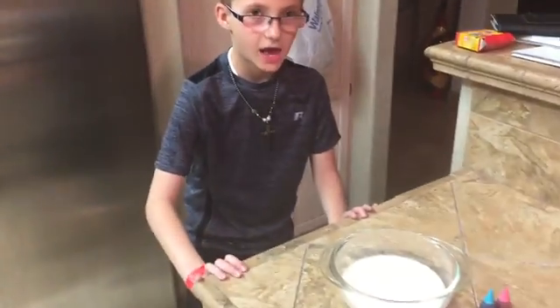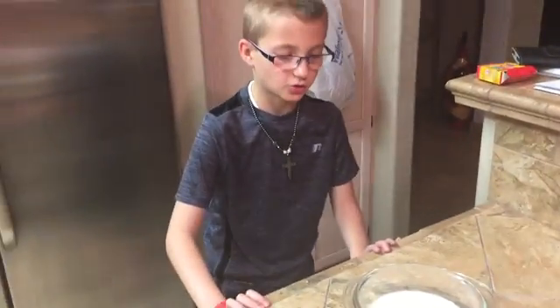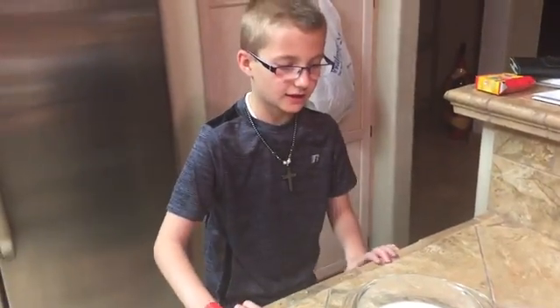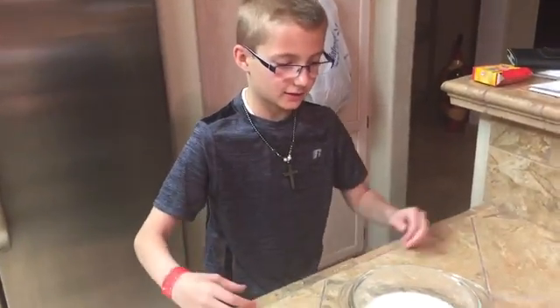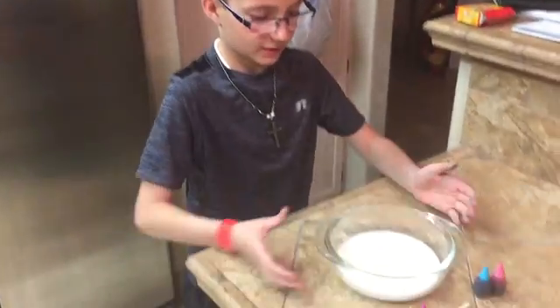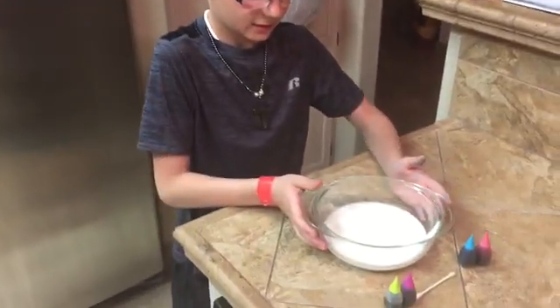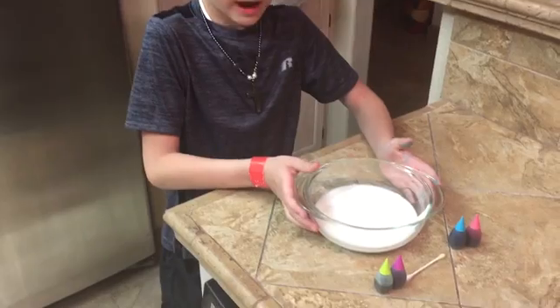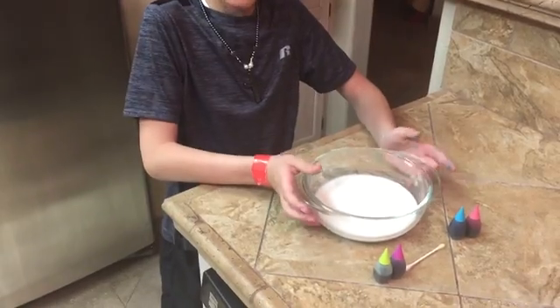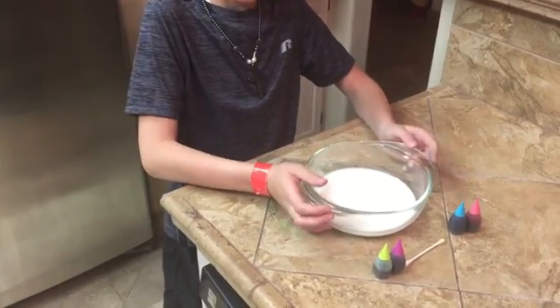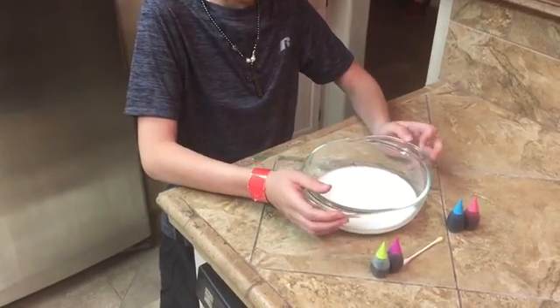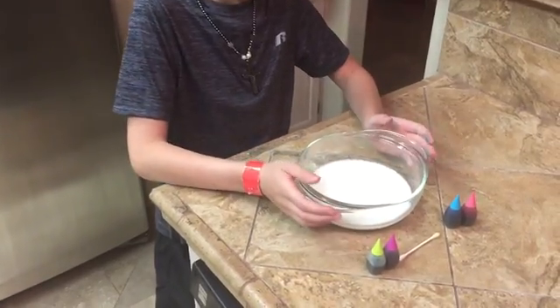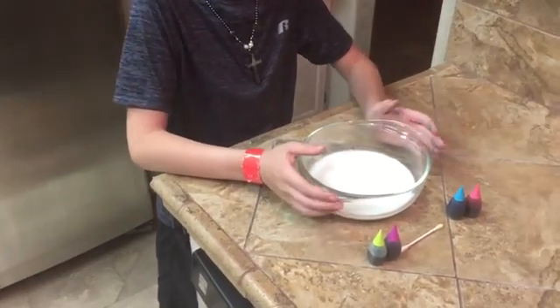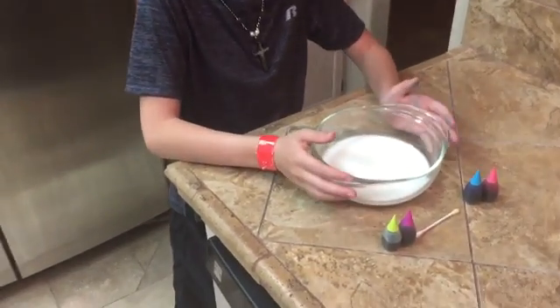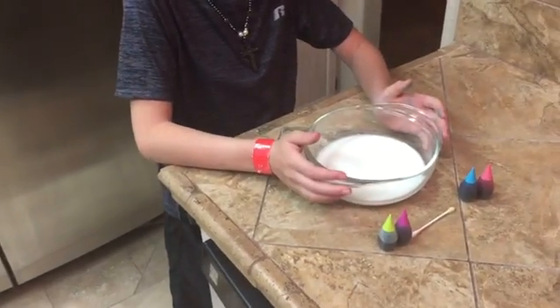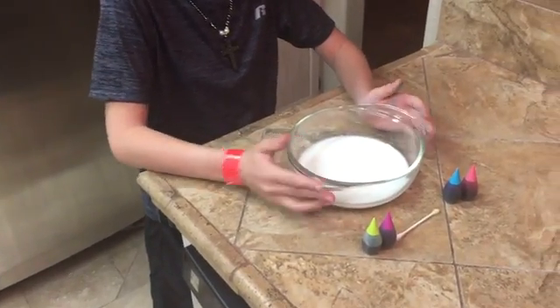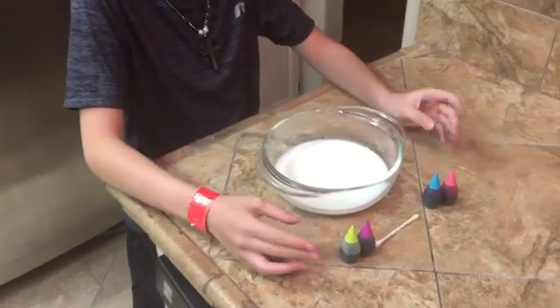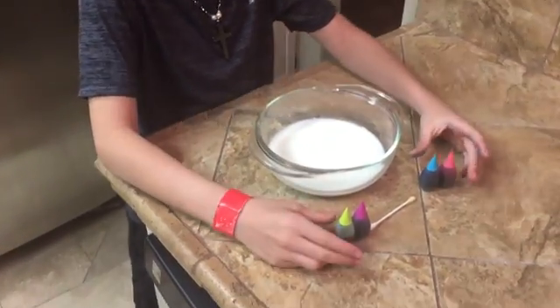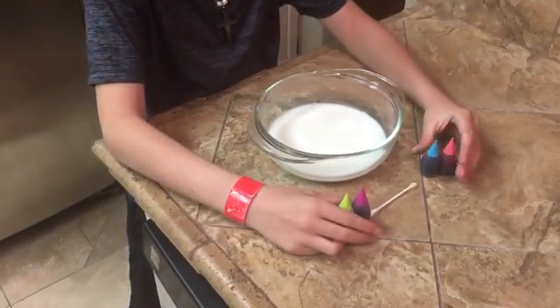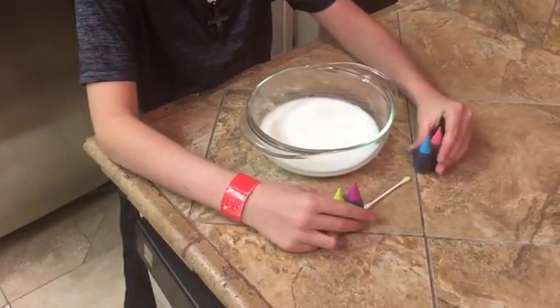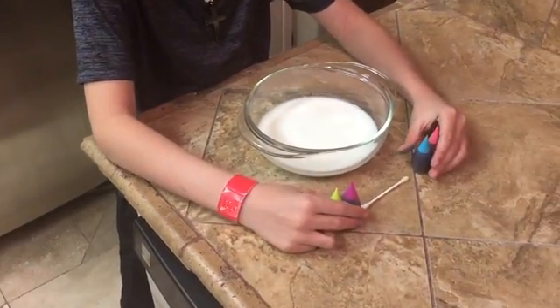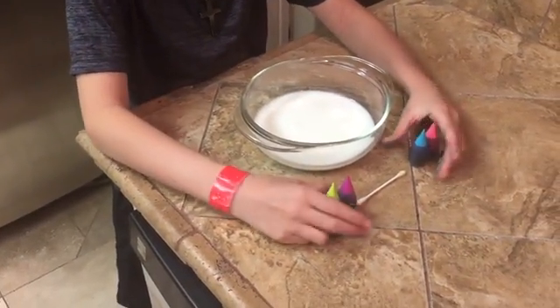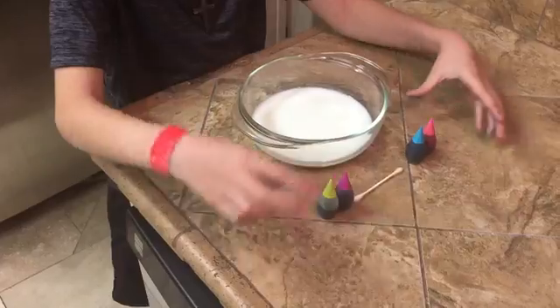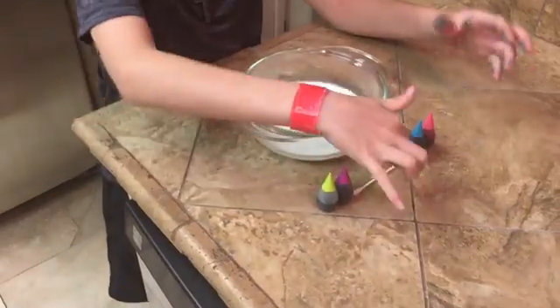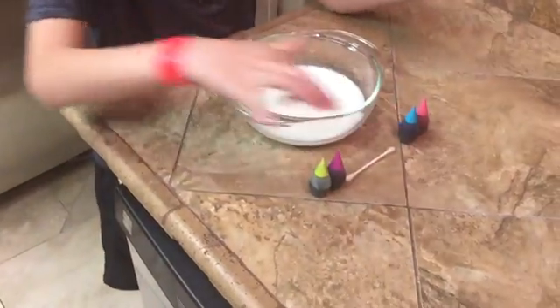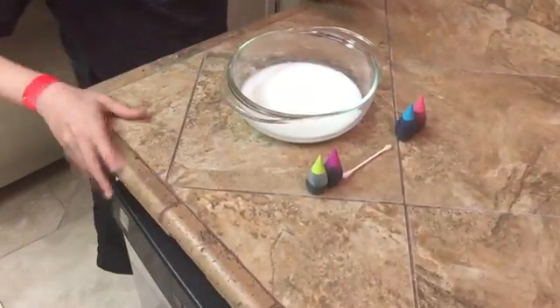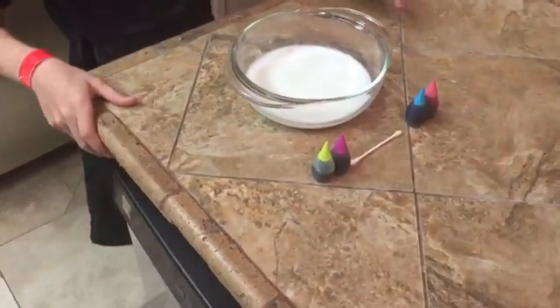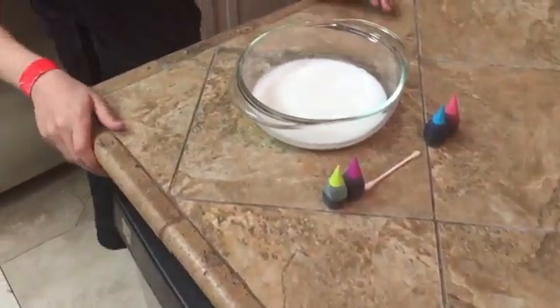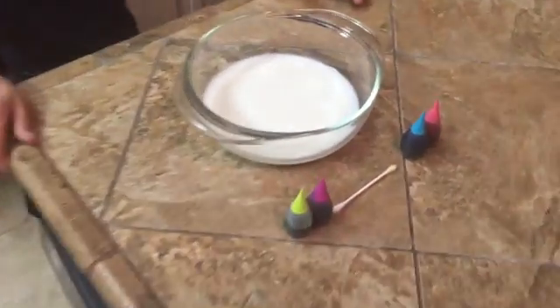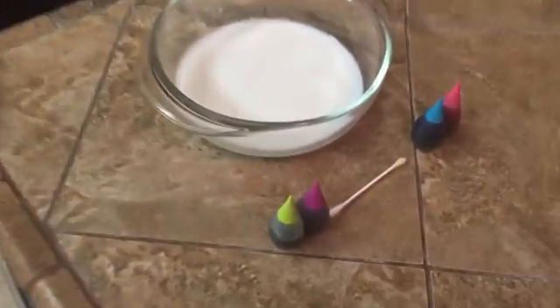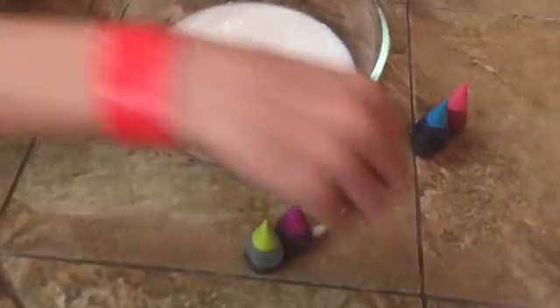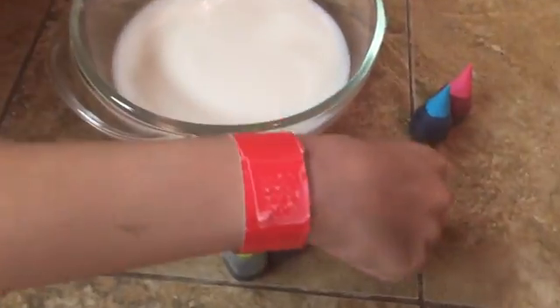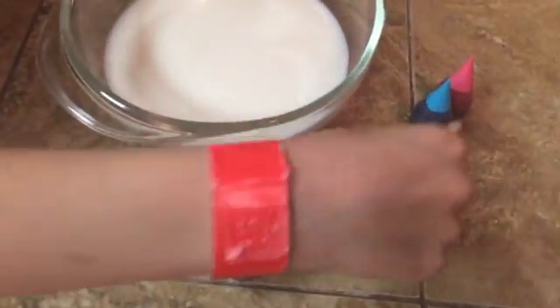What you're going to need is about a half or a cup of milk, food coloring, and a Q-tip with dish soap on it.